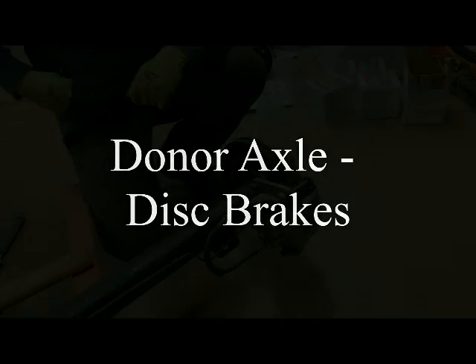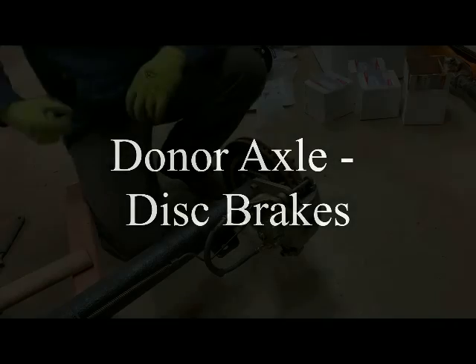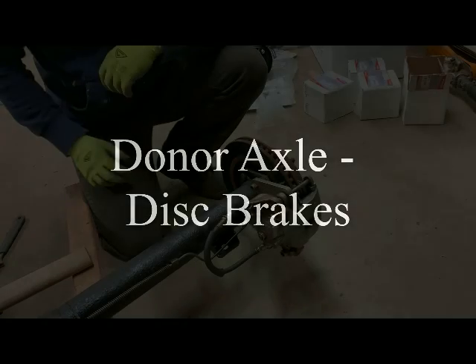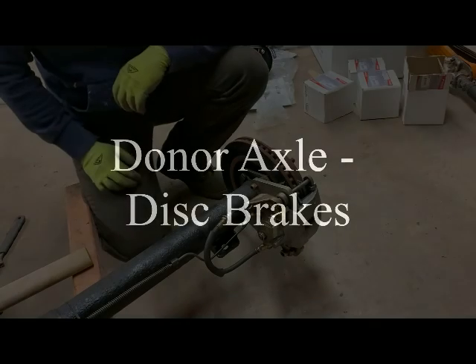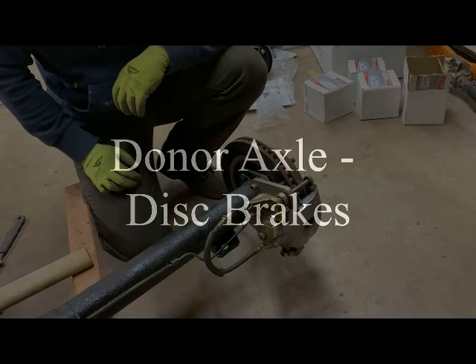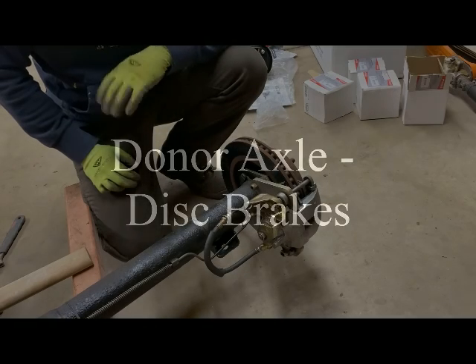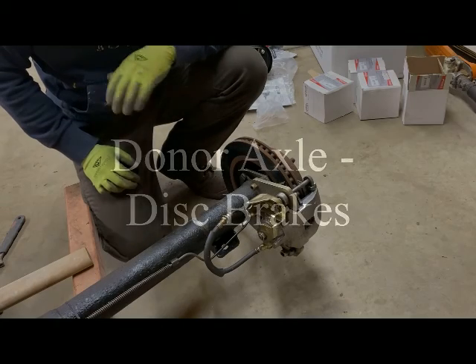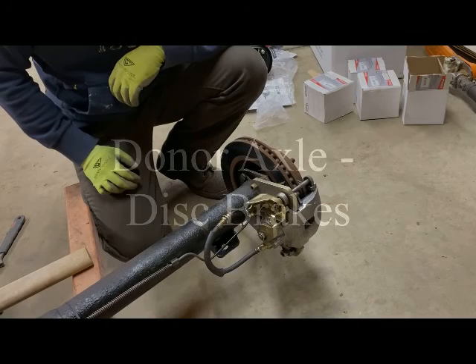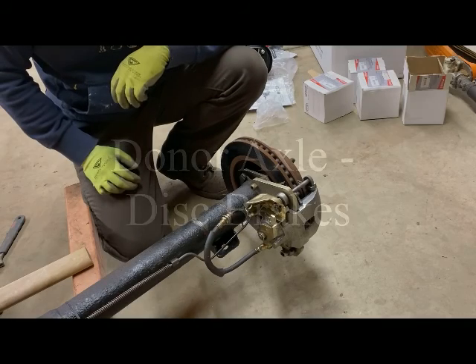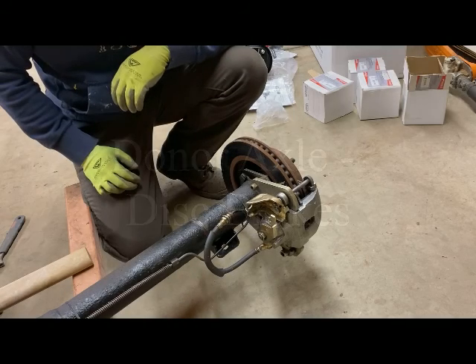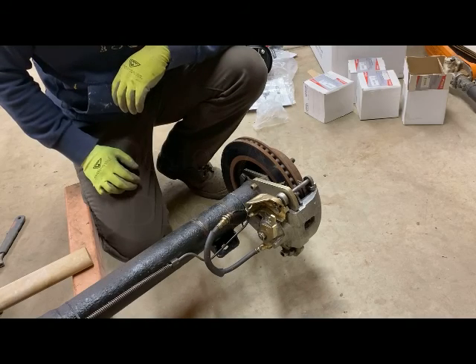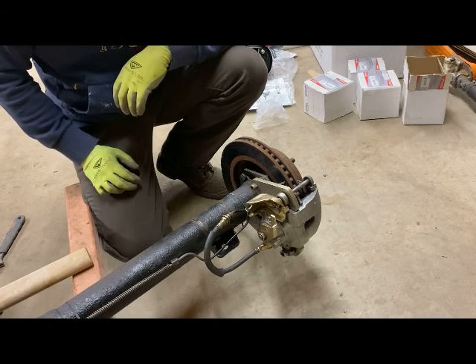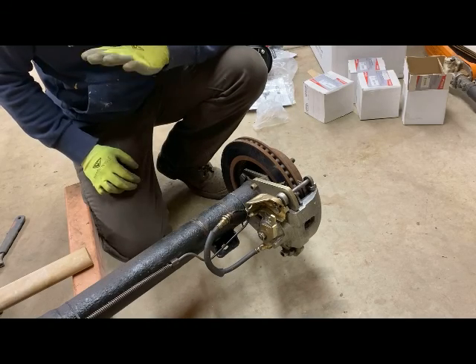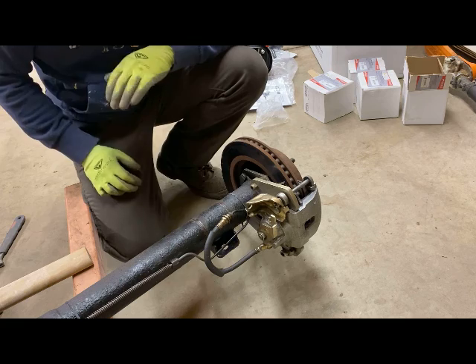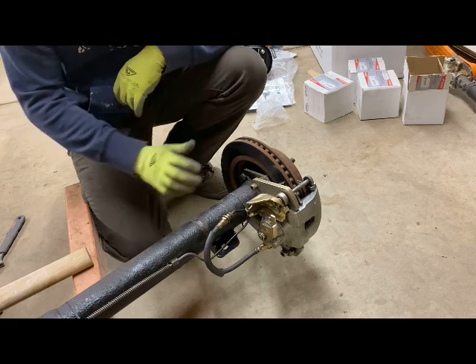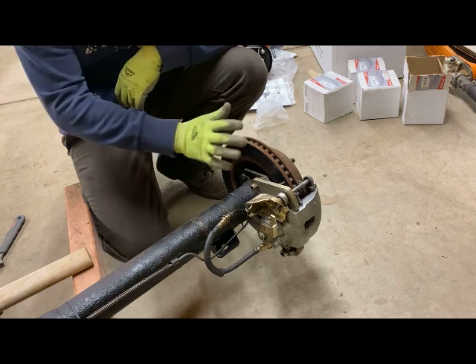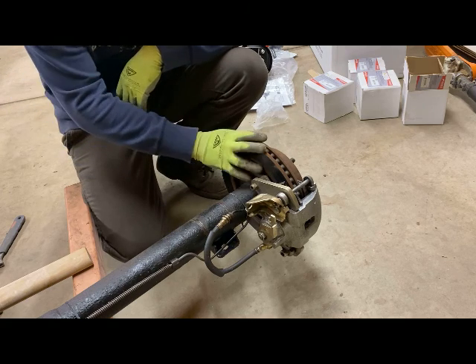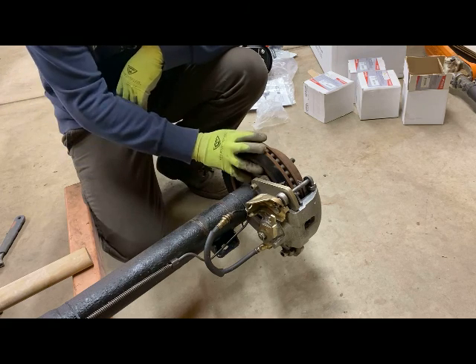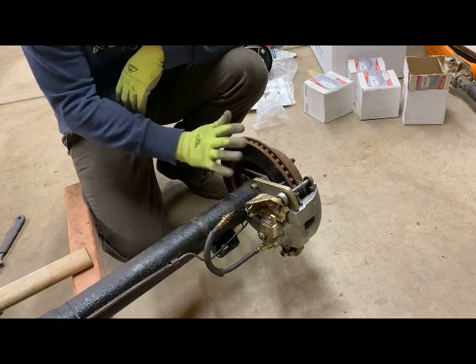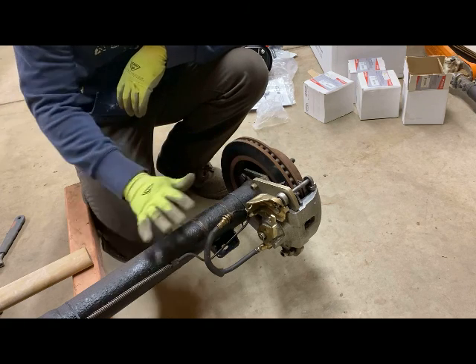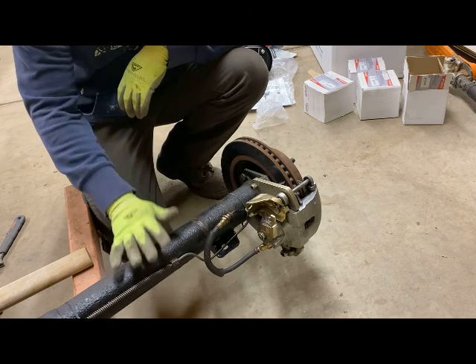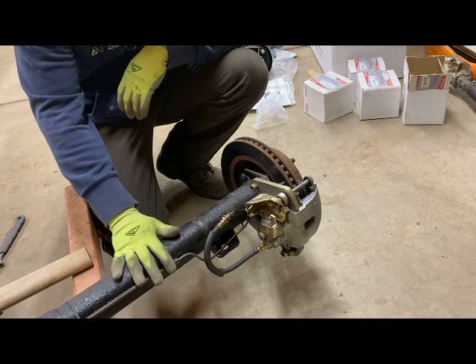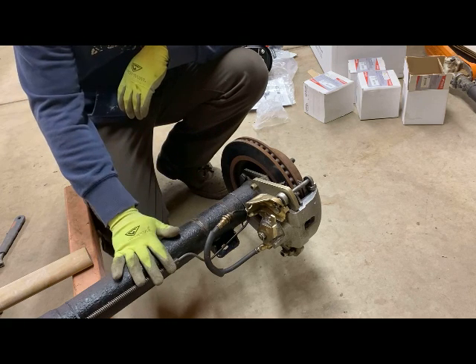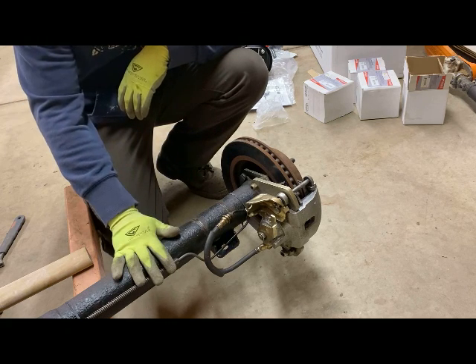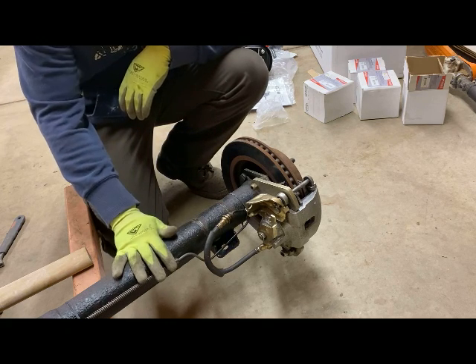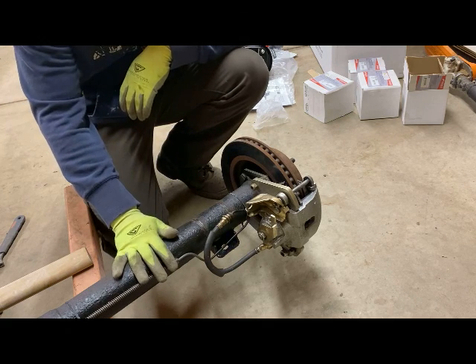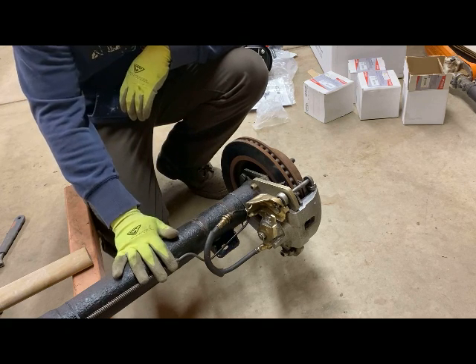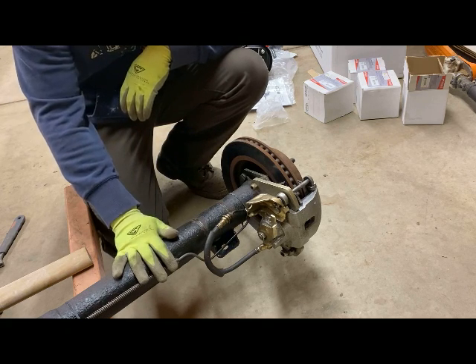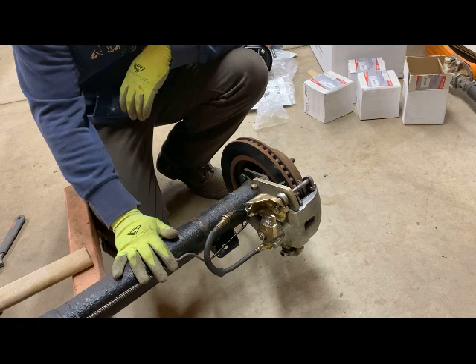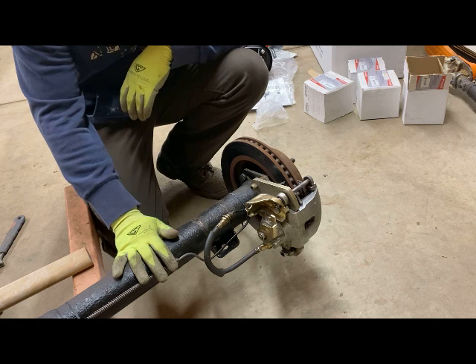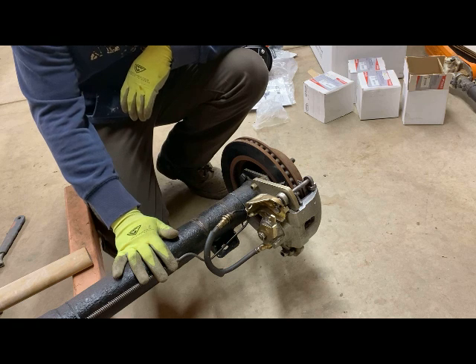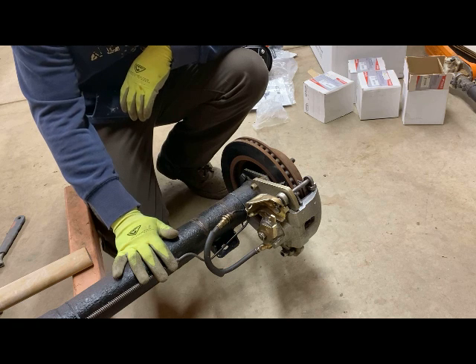Welcome back again, everyone. Today, what I wanted to take a look at was disassembling the disc brakes on this rear donor rear axle that I got out of the 1968 Mustang.